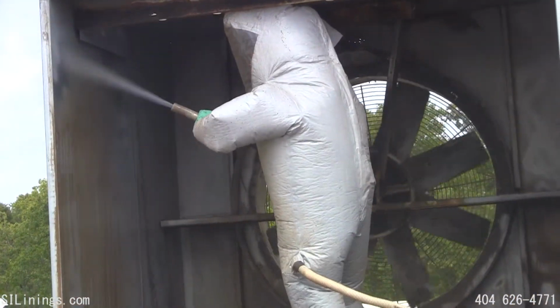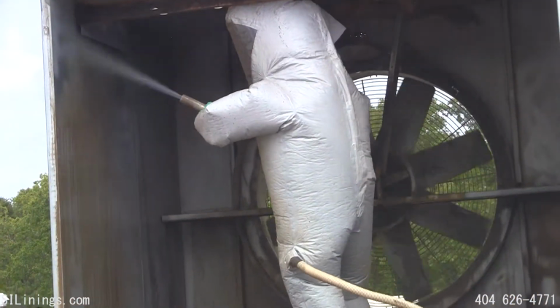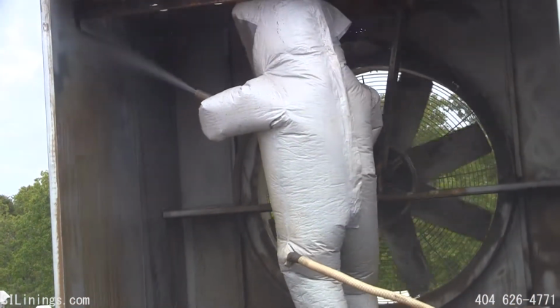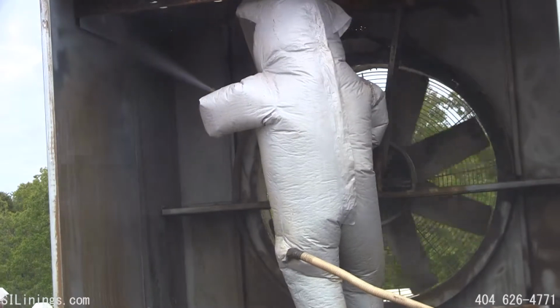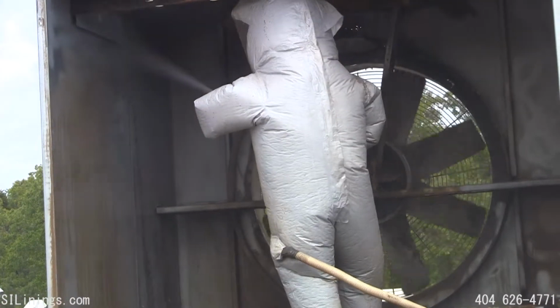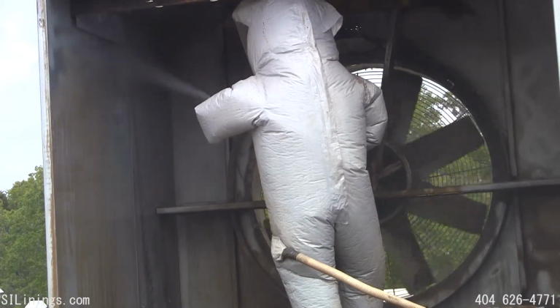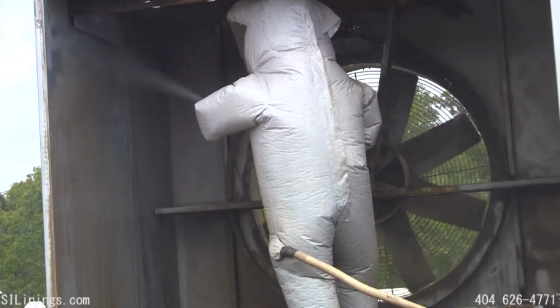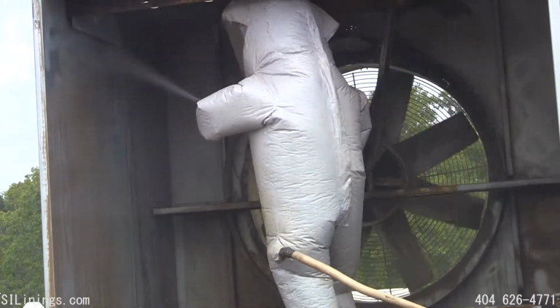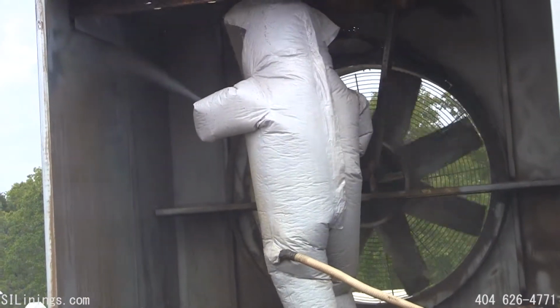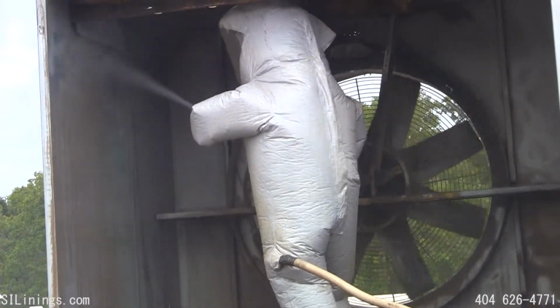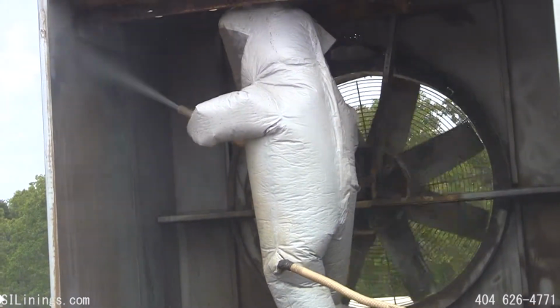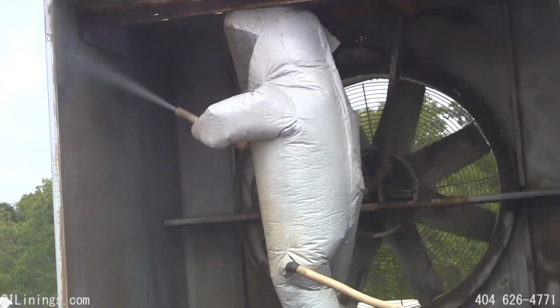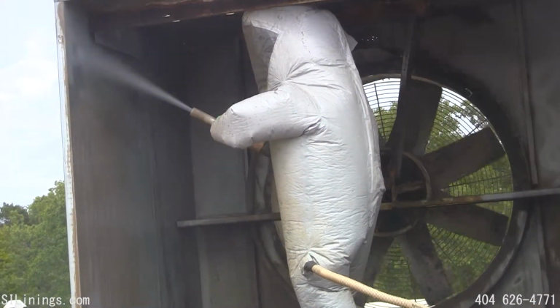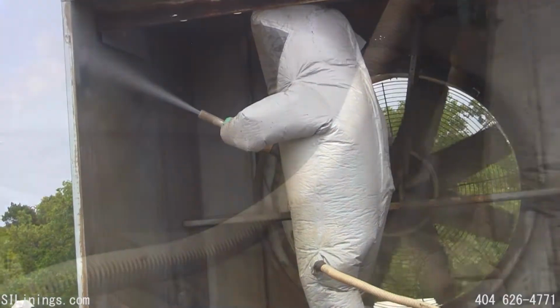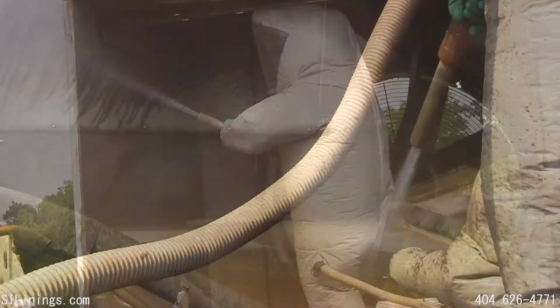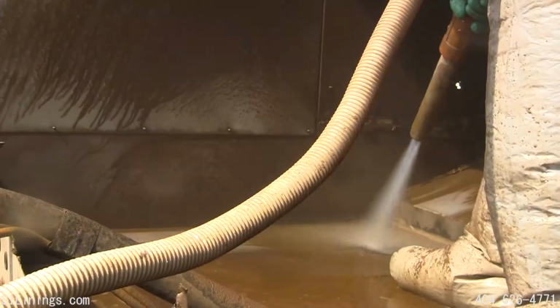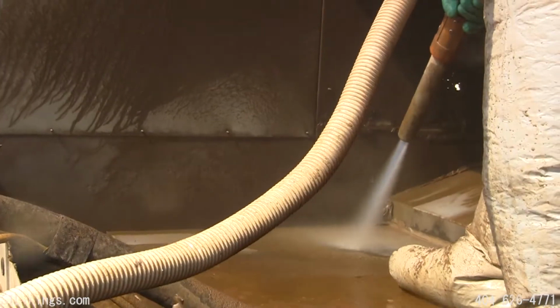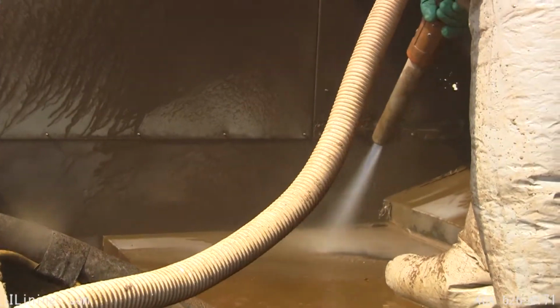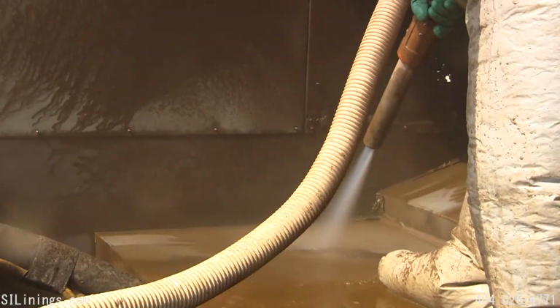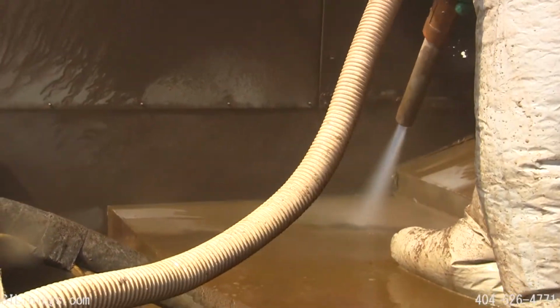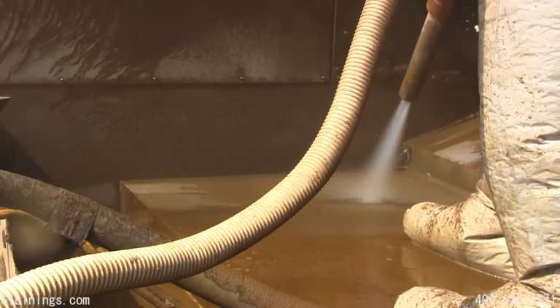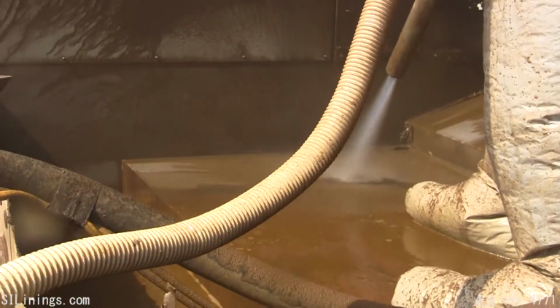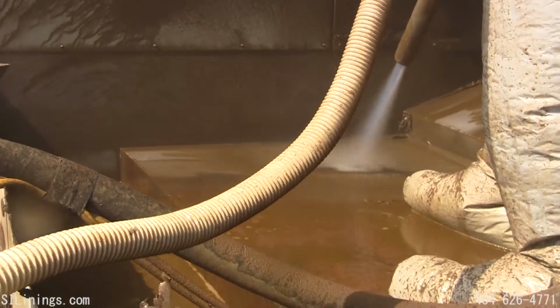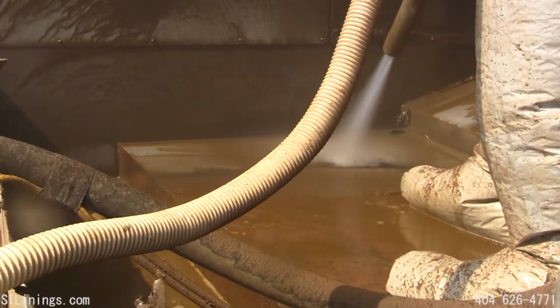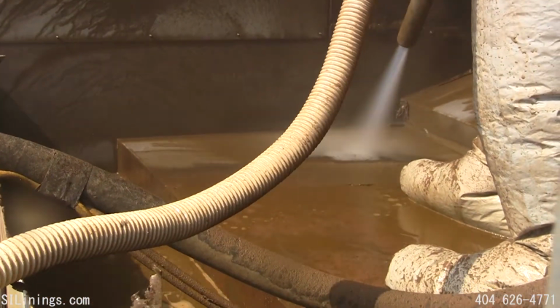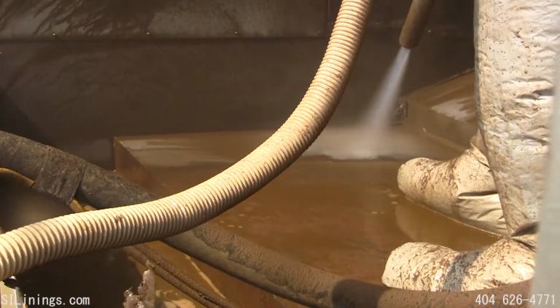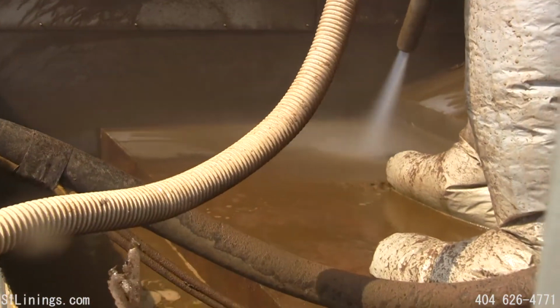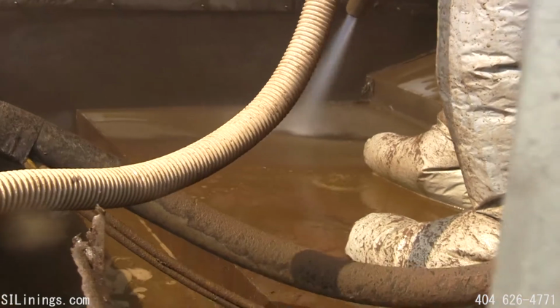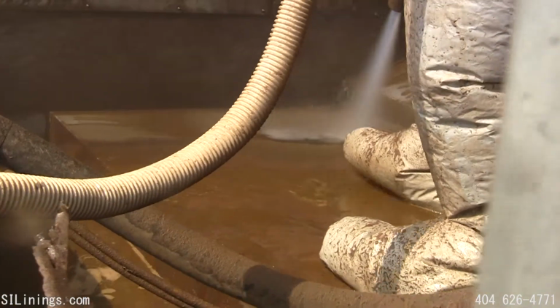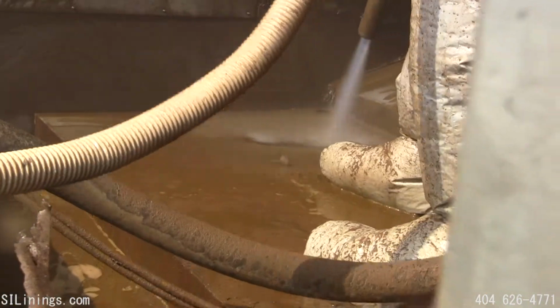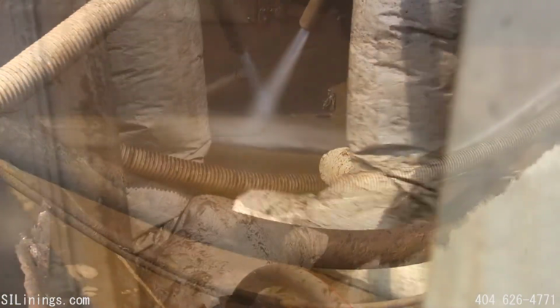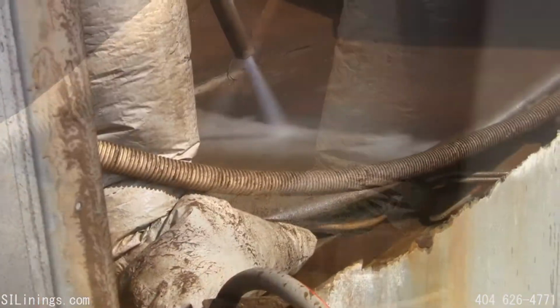The rust and corrosion is removed using an EcoQuip Vapor Blaster. This unit uses water and garnet fired at high velocity, leaving the metal both white and with an adequate profile for the lining system application.